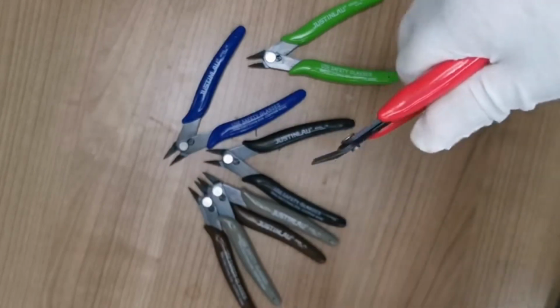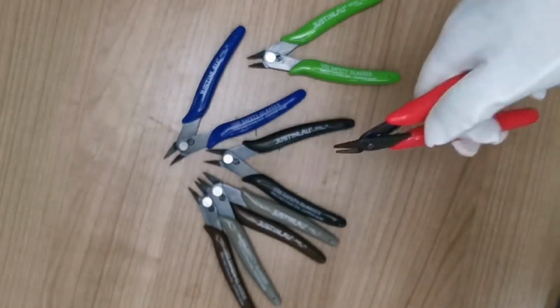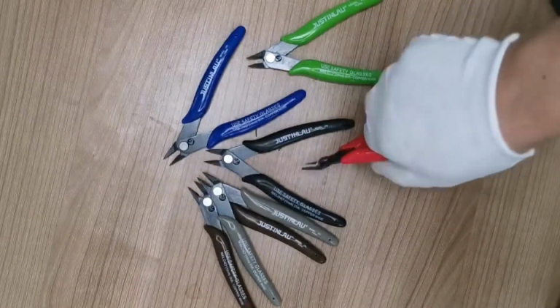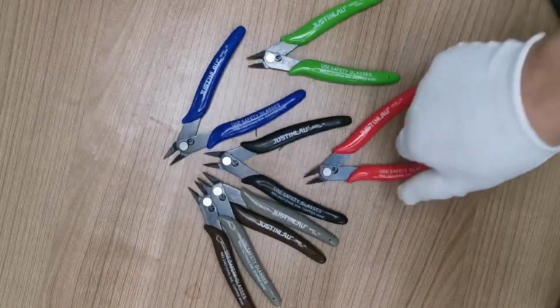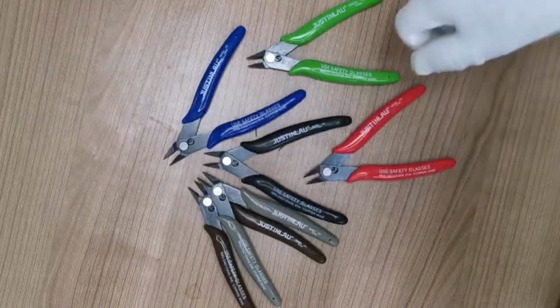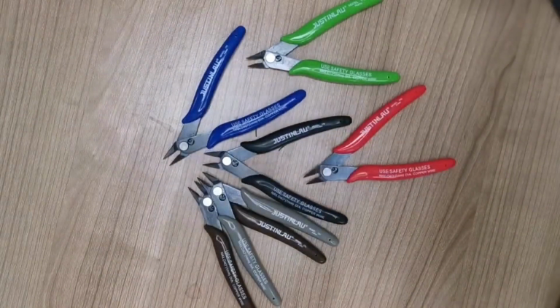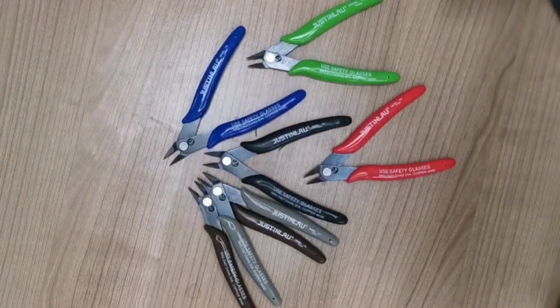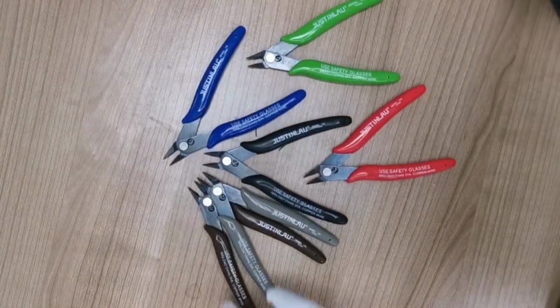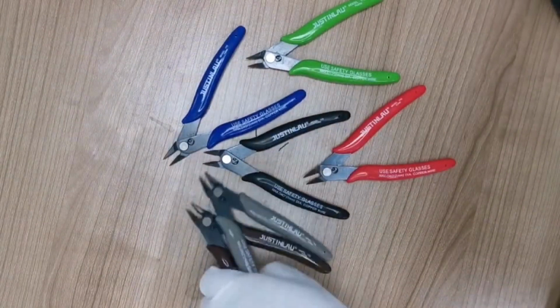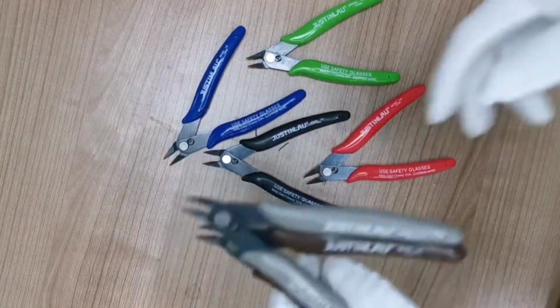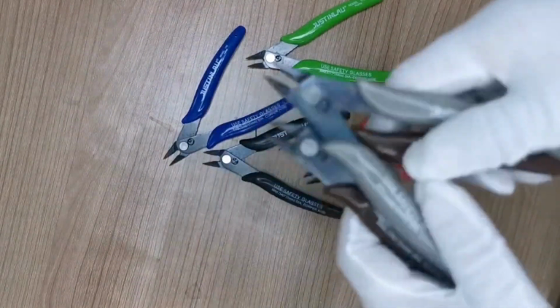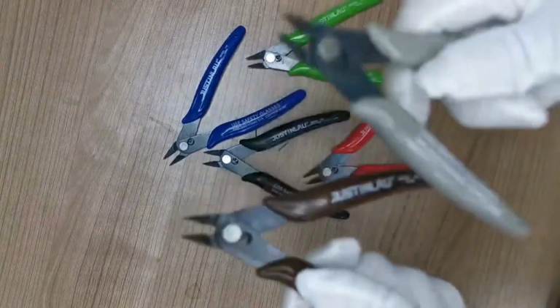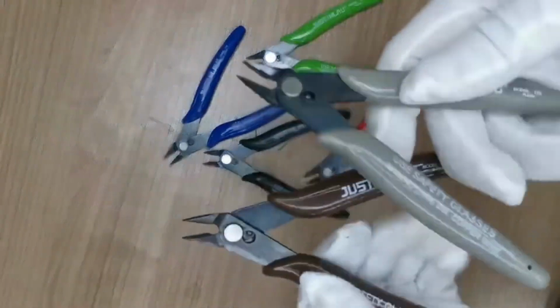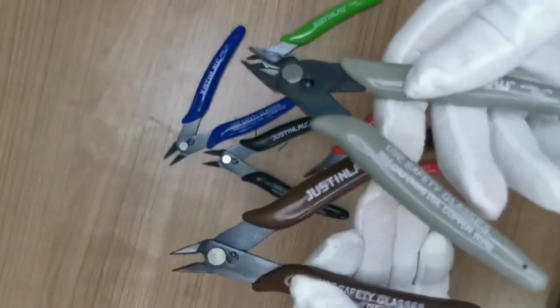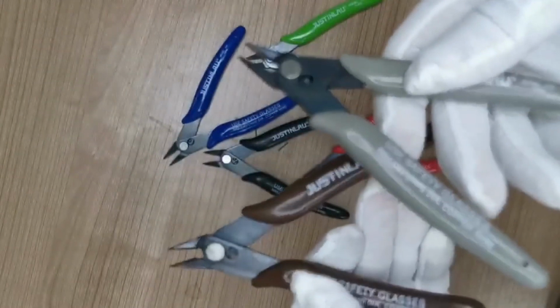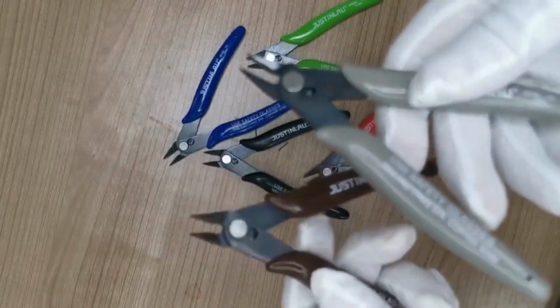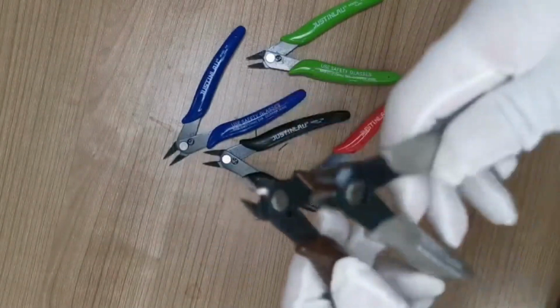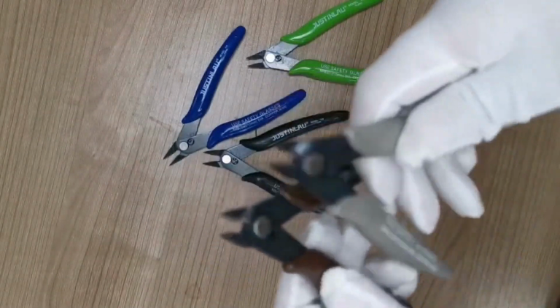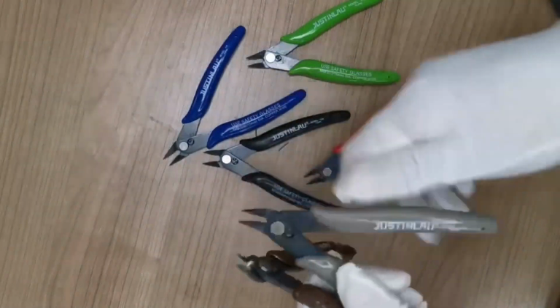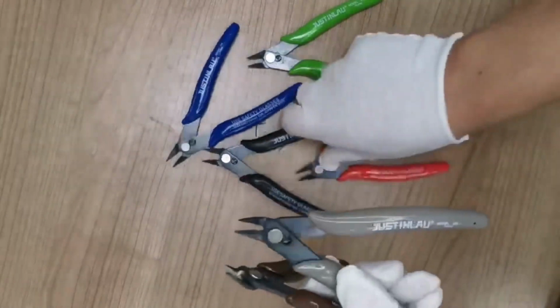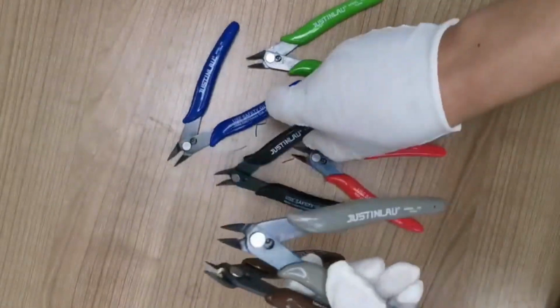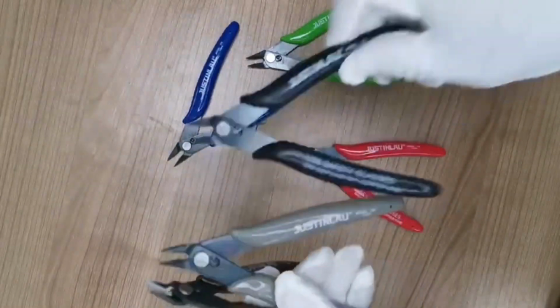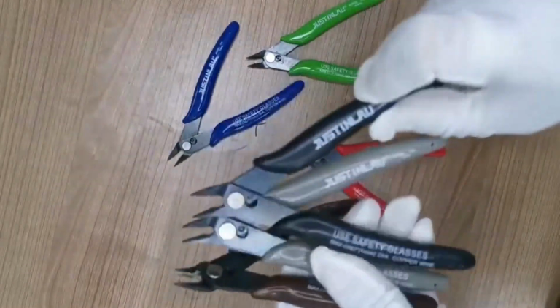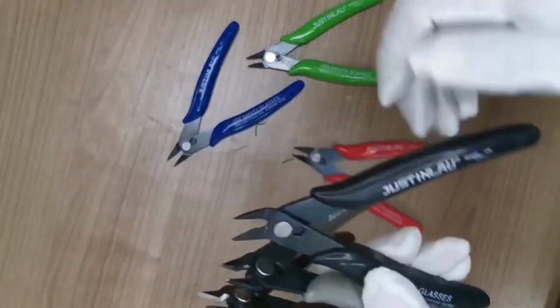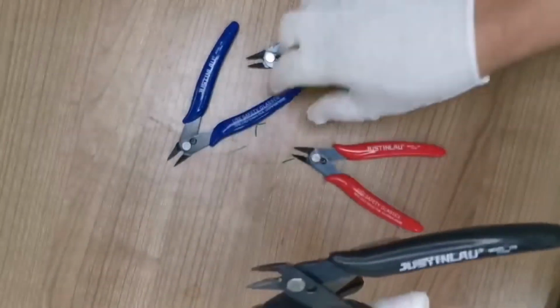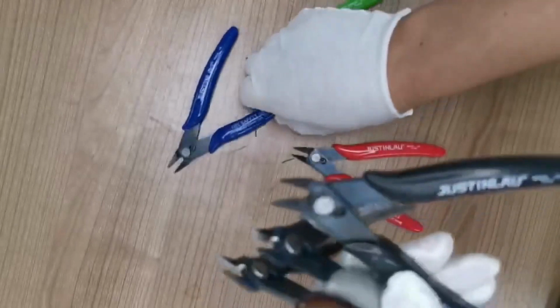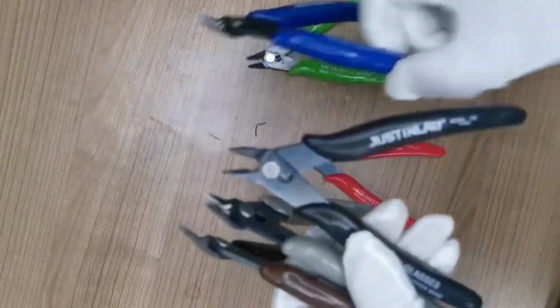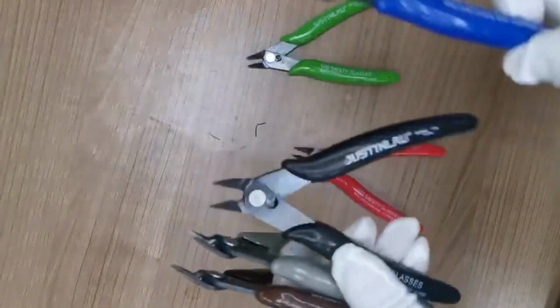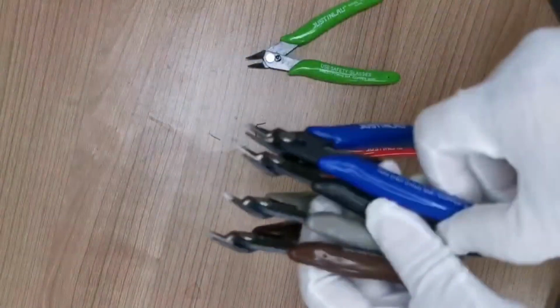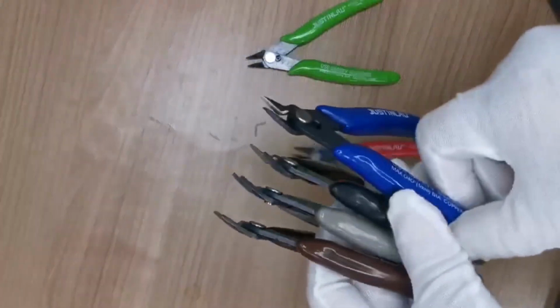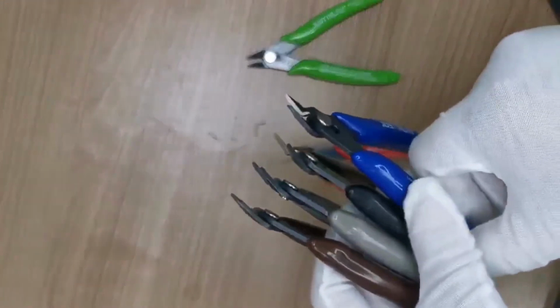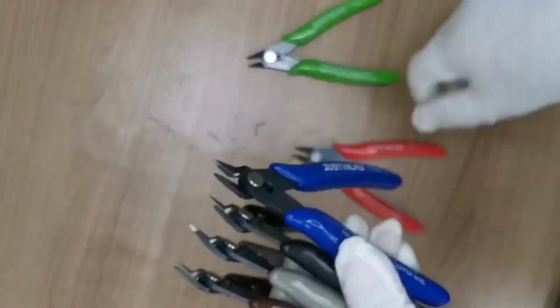5. Specially suitable for the Electronic Industry Repair, Jewelry Processing, Model Making, and Fishing — for example, cutting wire, electronic feet, trimming plastic products, cutting small metal wire, and so on.